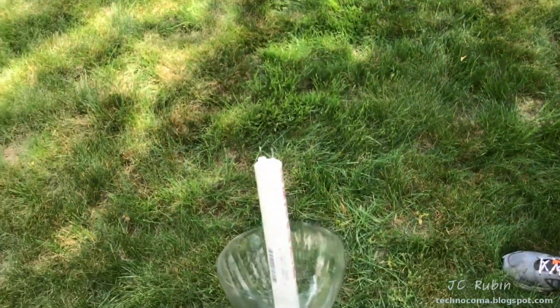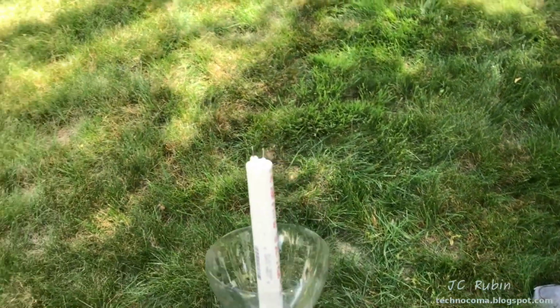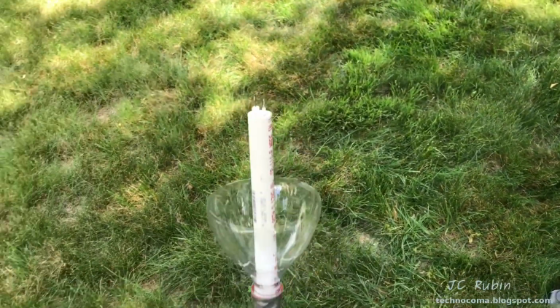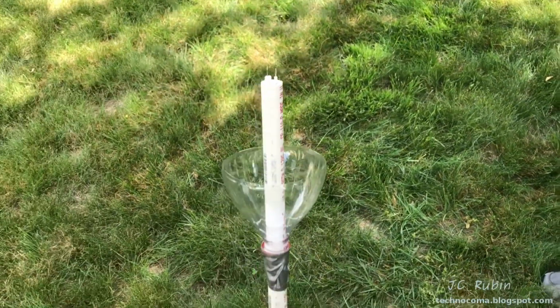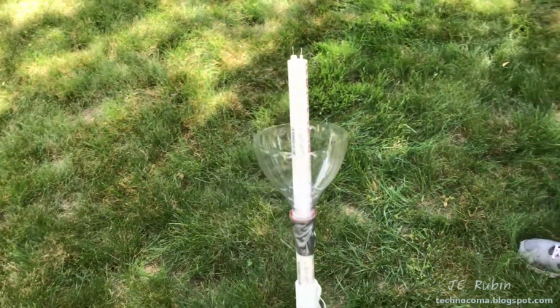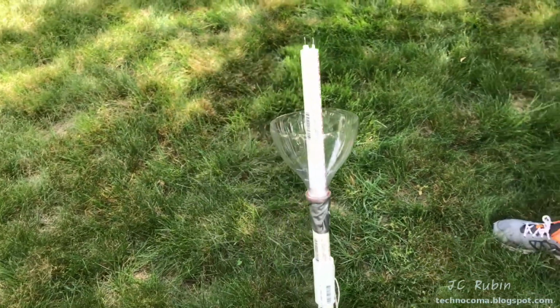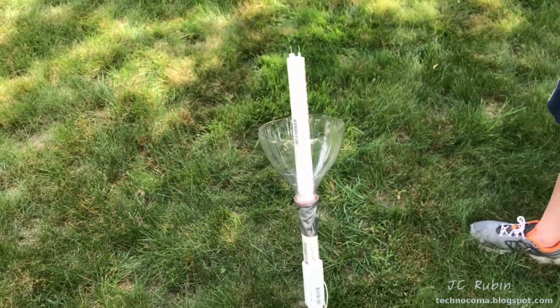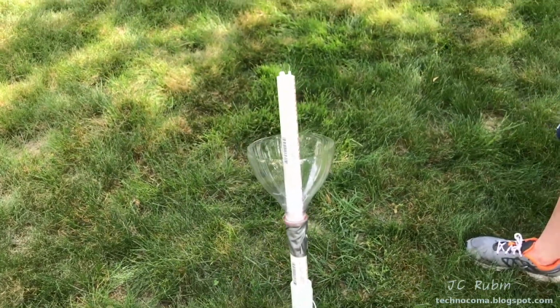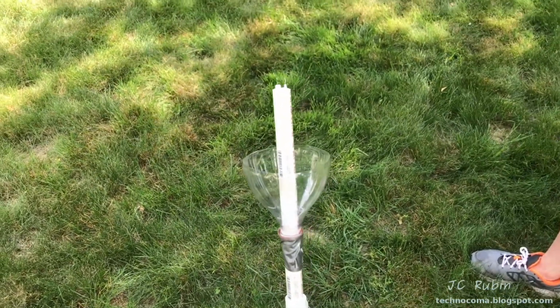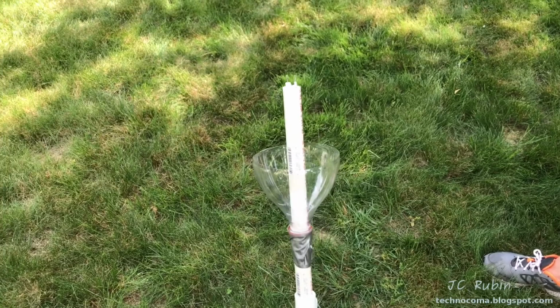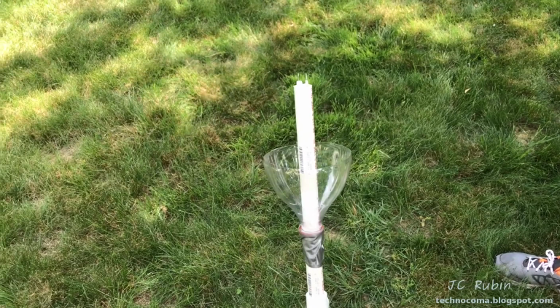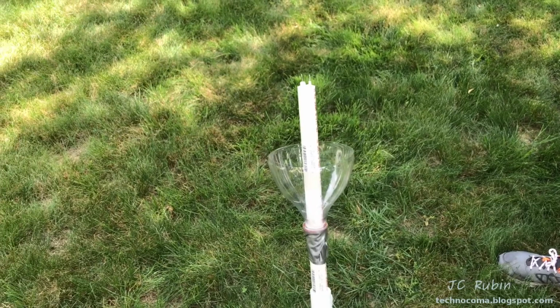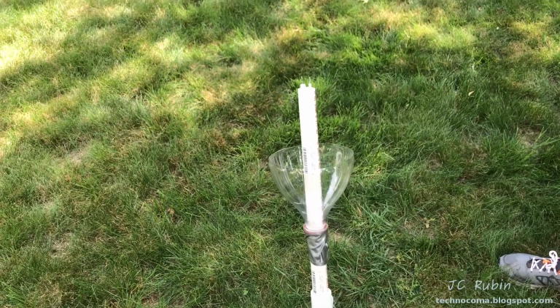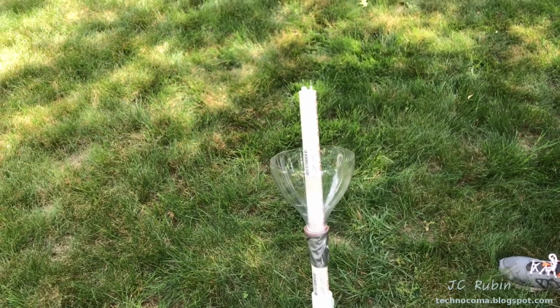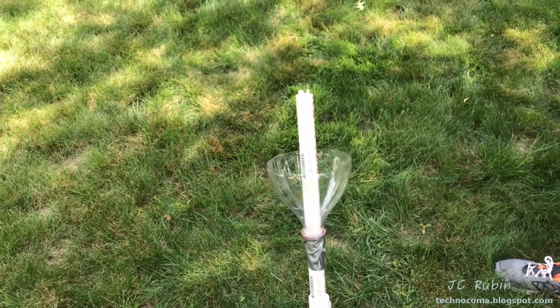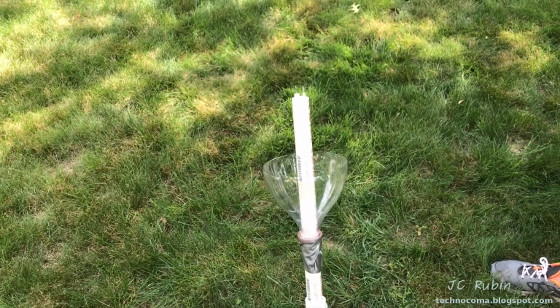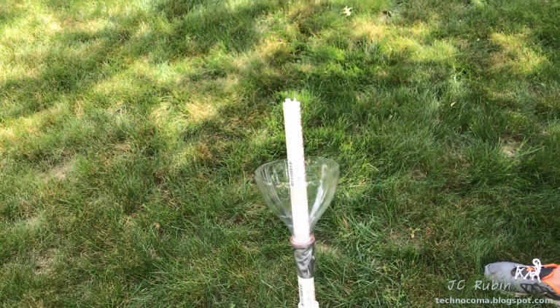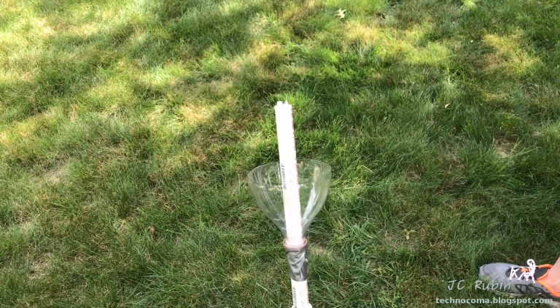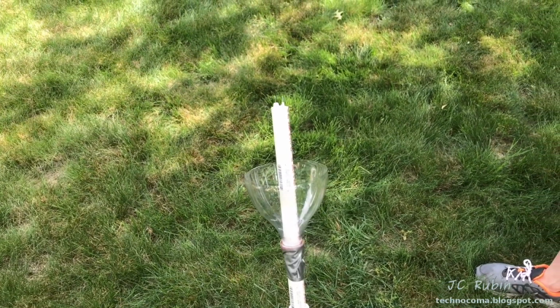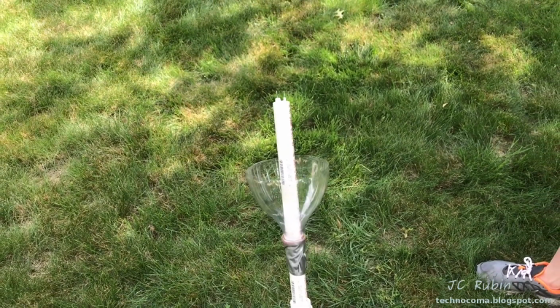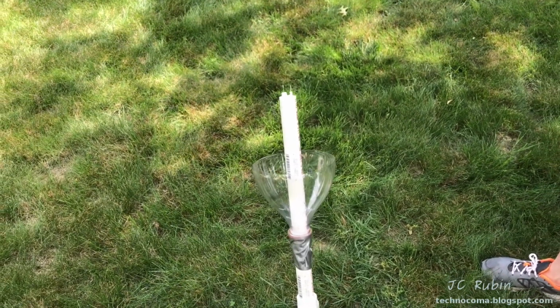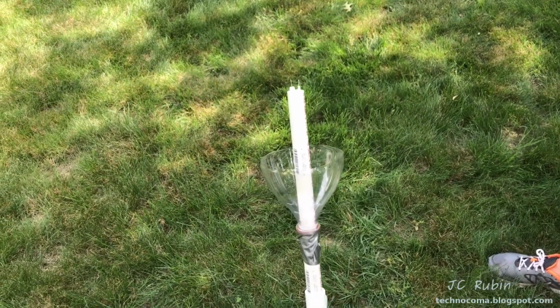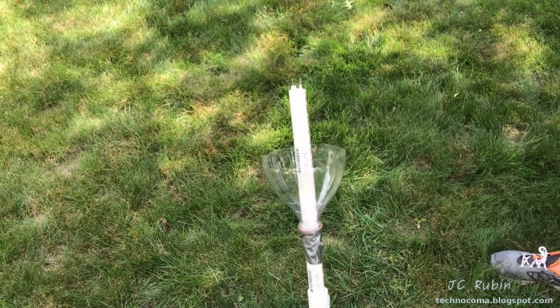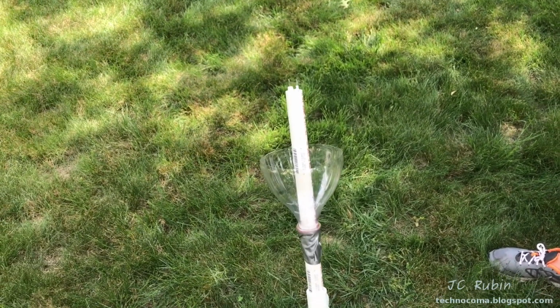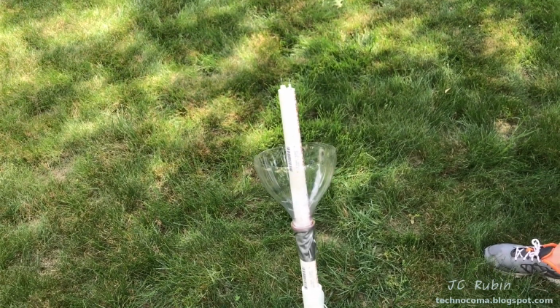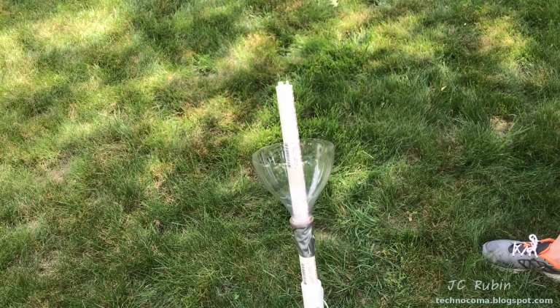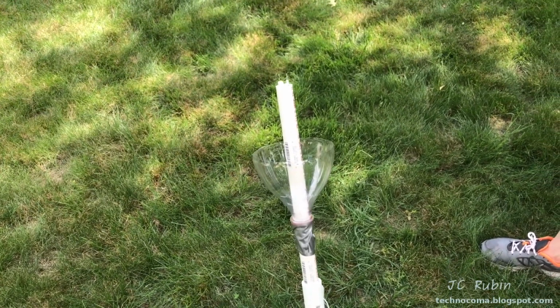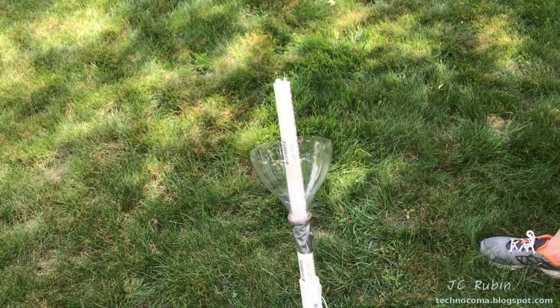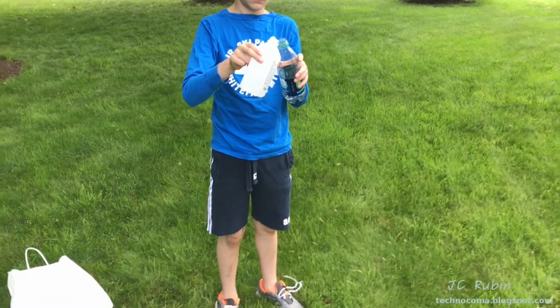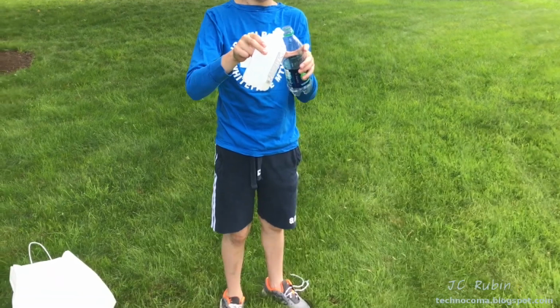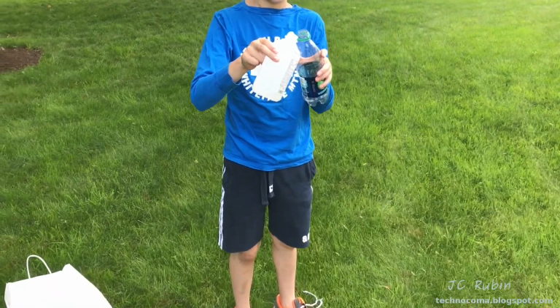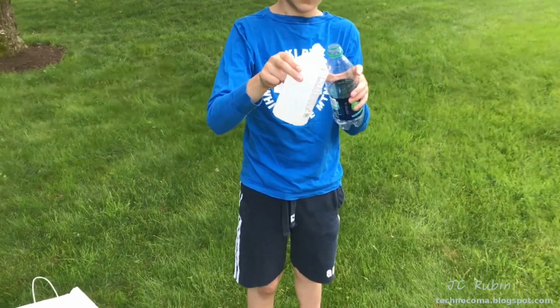We just use it to shoot rockets, which is a lot cheaper than using solid rocket fuel, and we're having a whole lot of fun. We'll demonstrate how it works and document the whole procedure from the beginning.